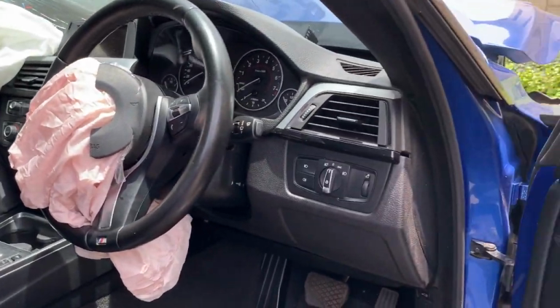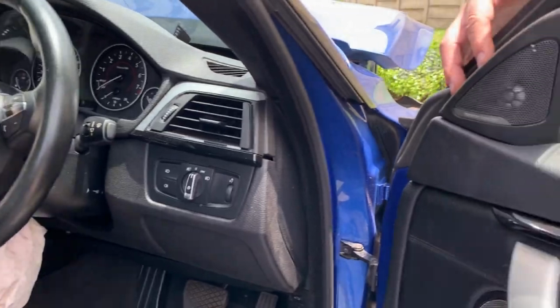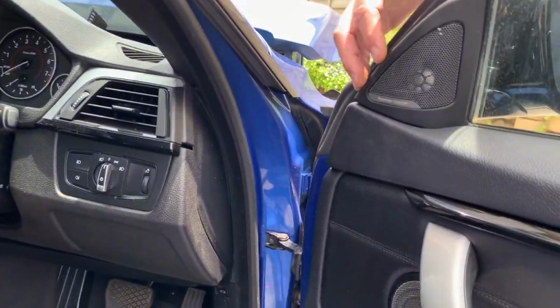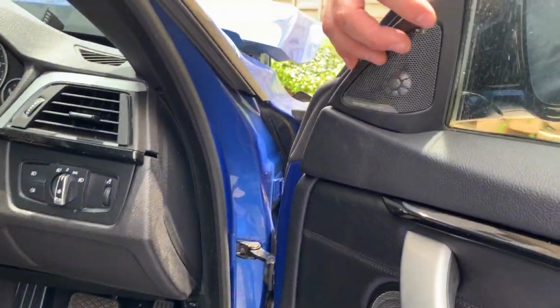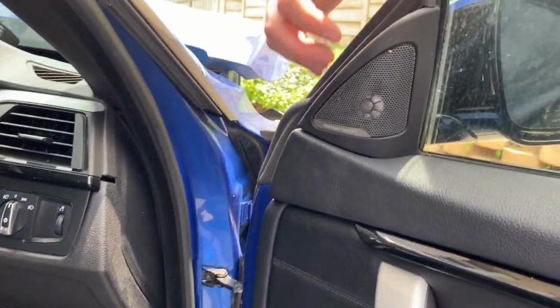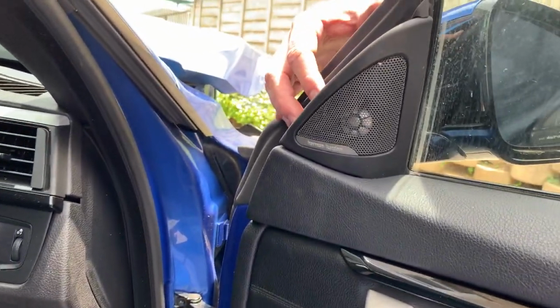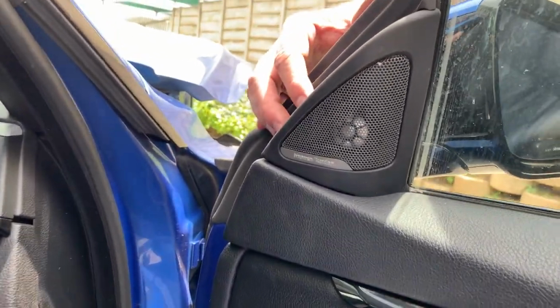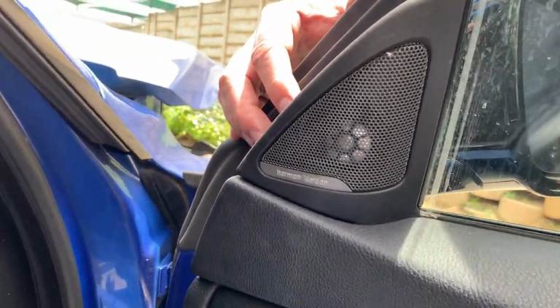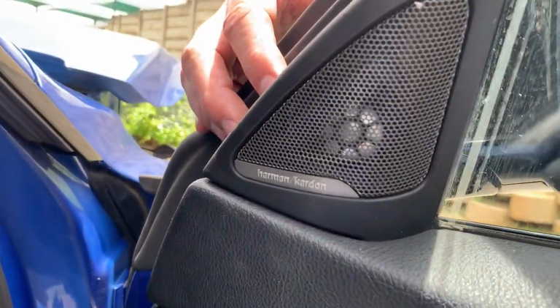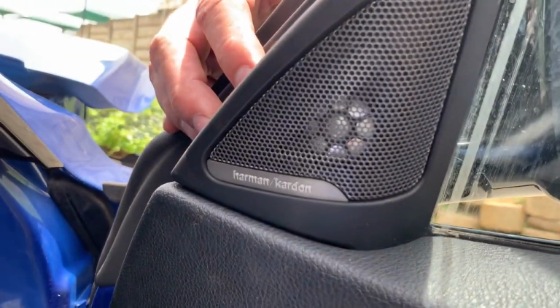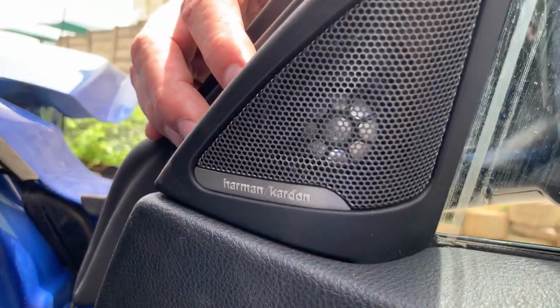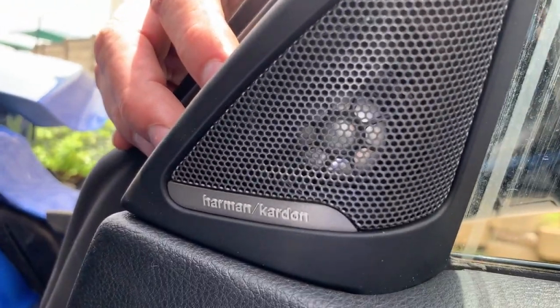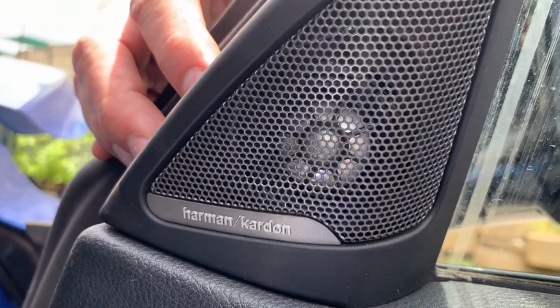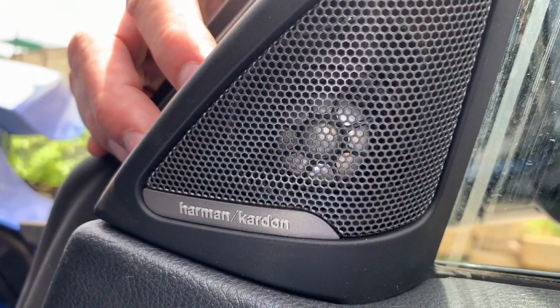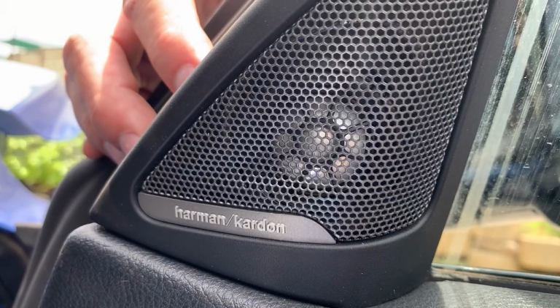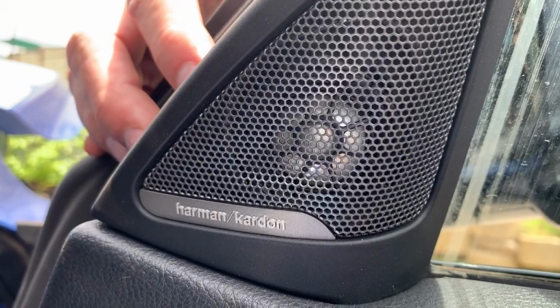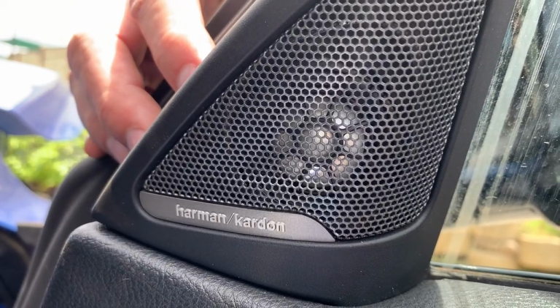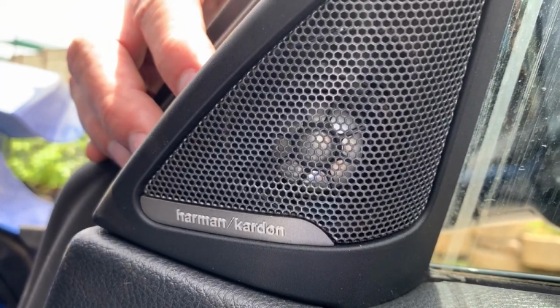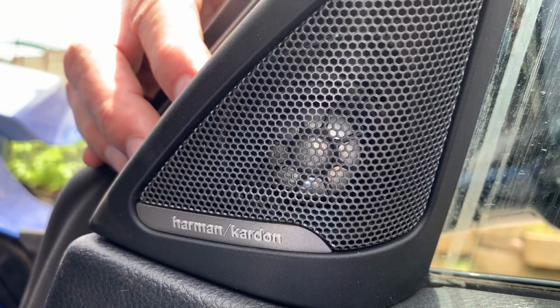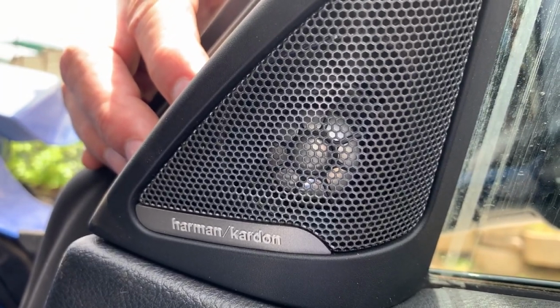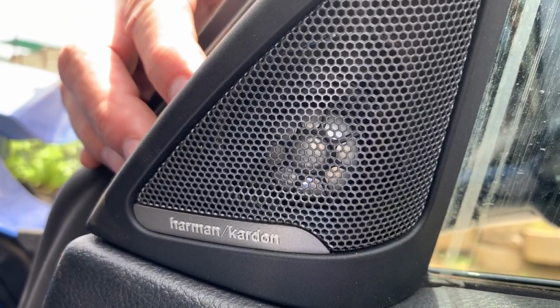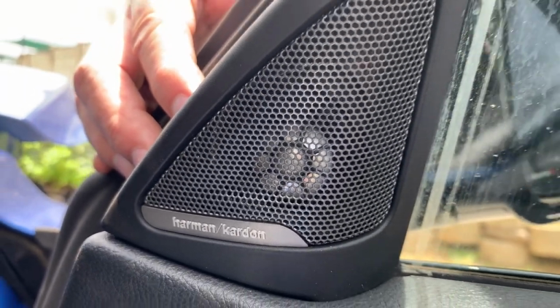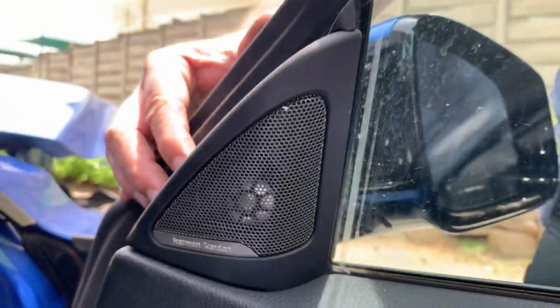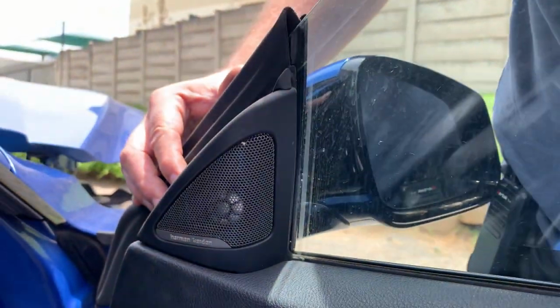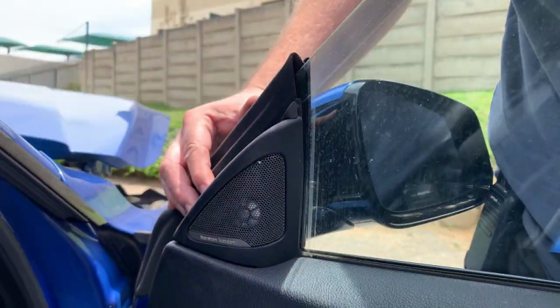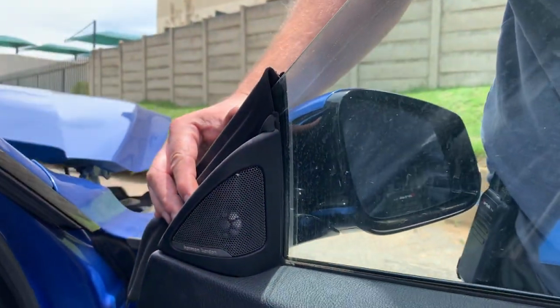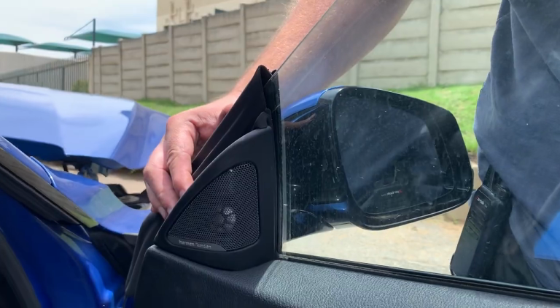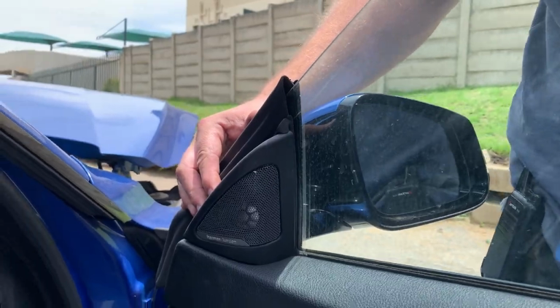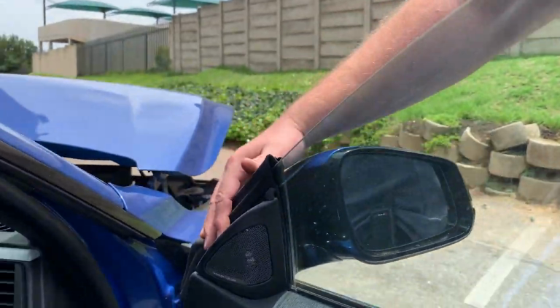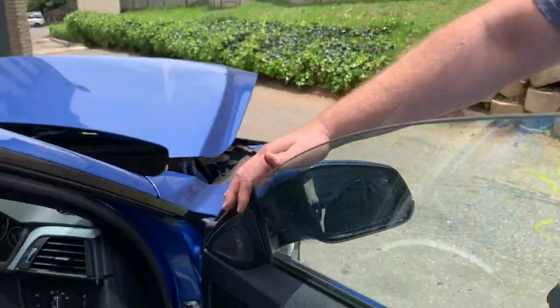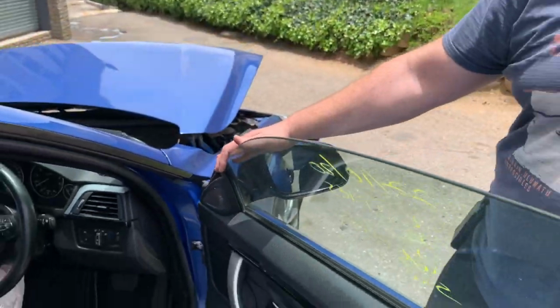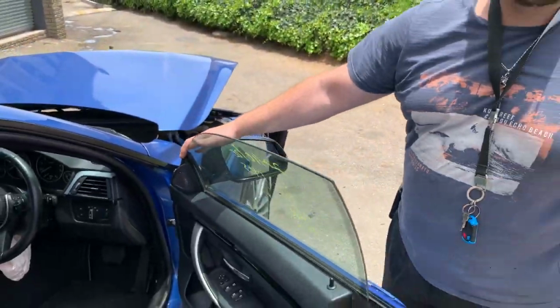The car is also equipped with the Harman Kardon sound system with the amplifier and radio. Thank you very much guys.